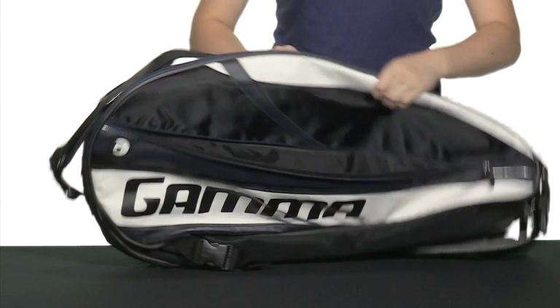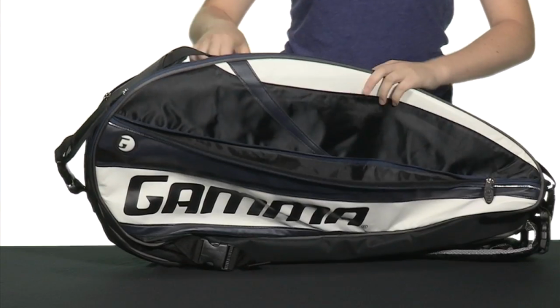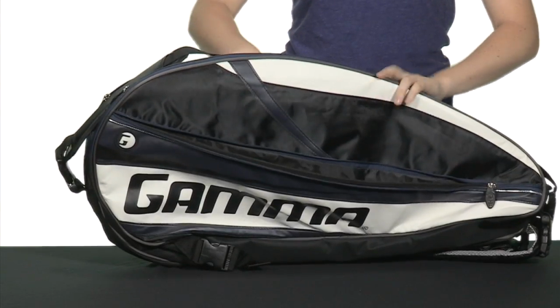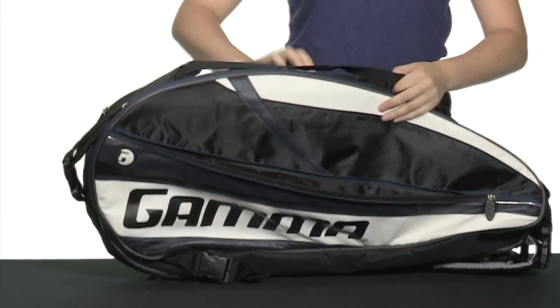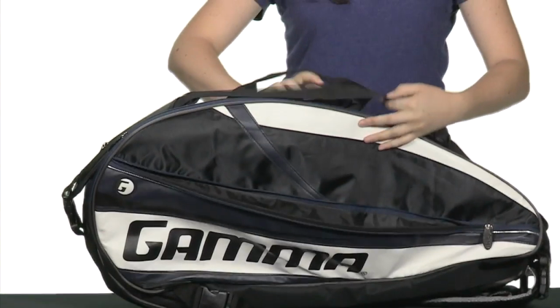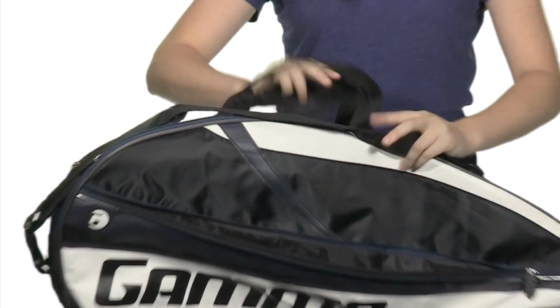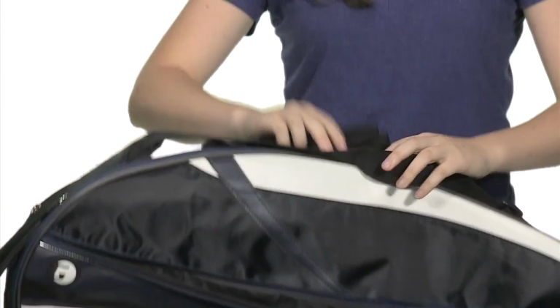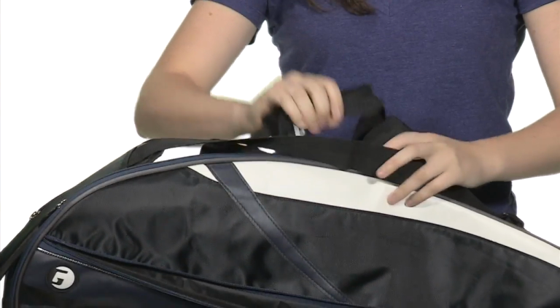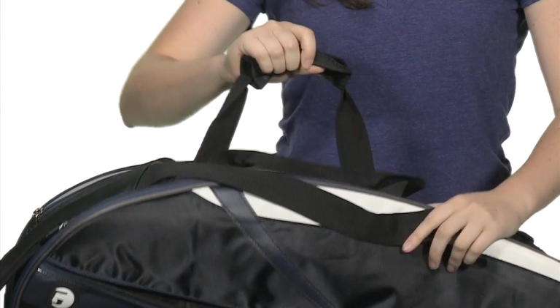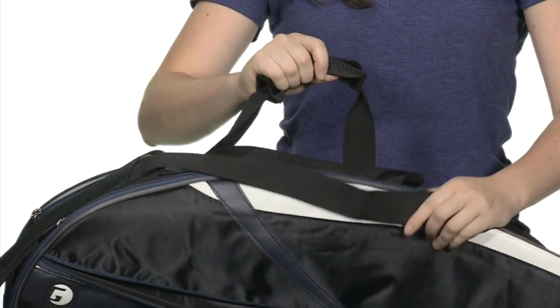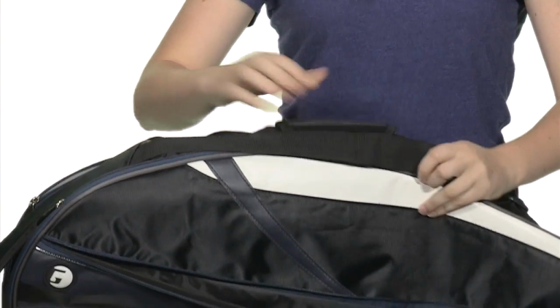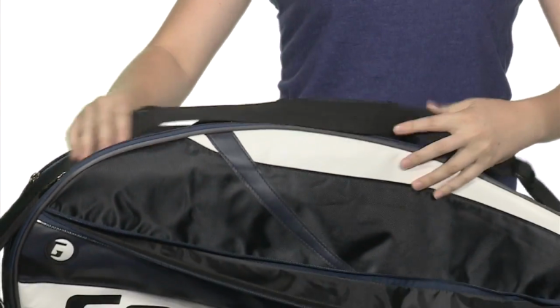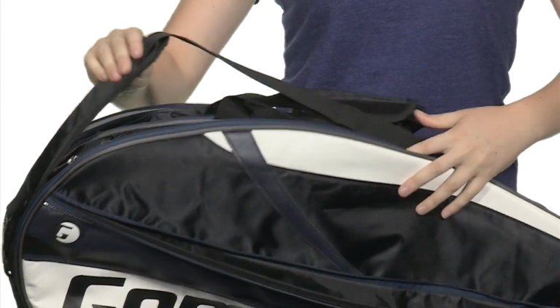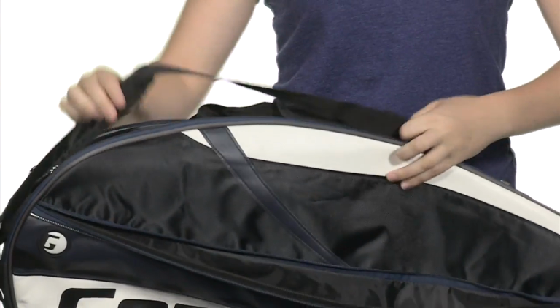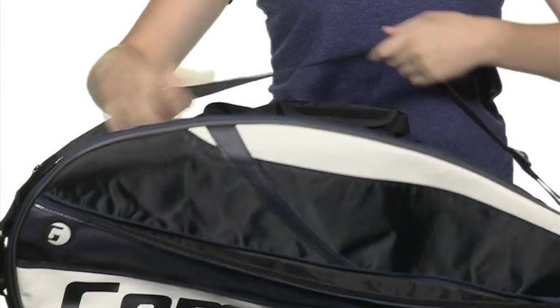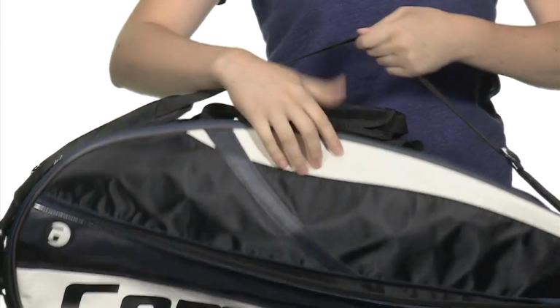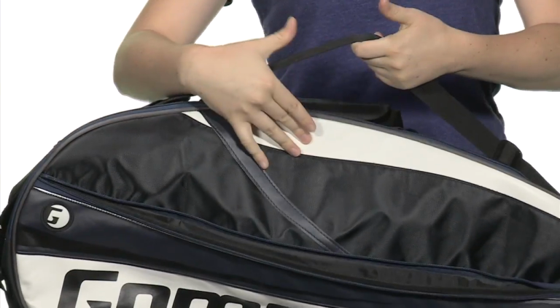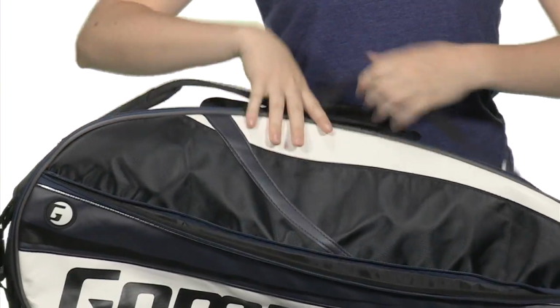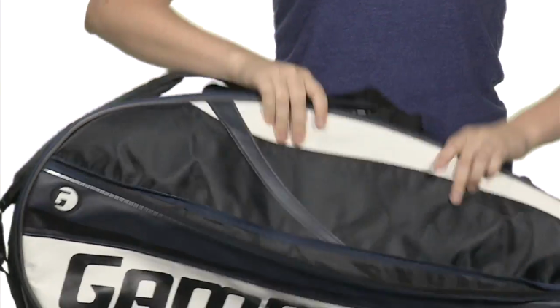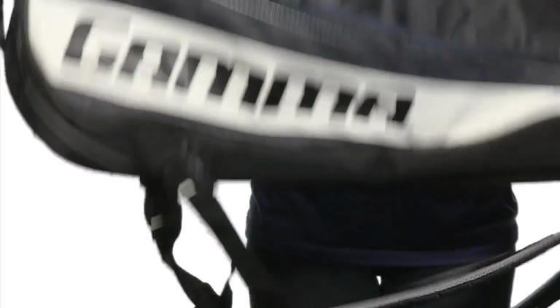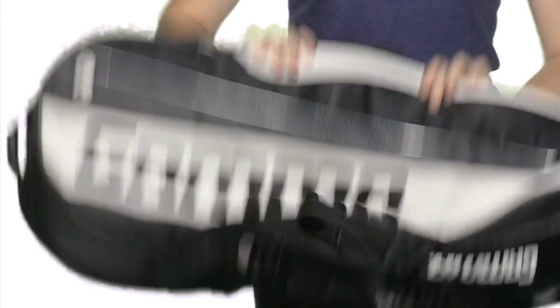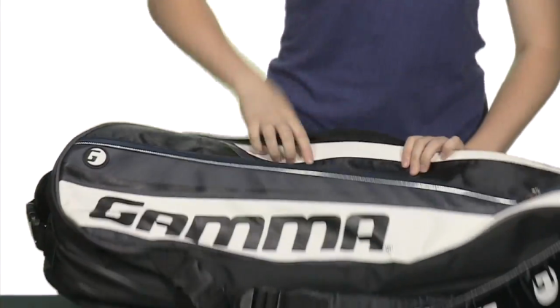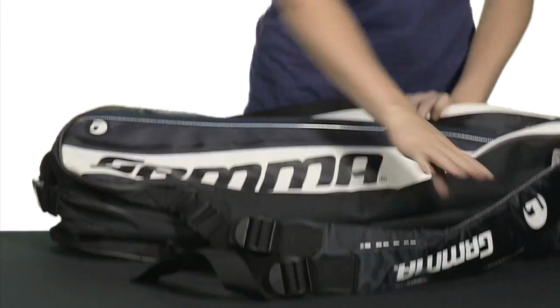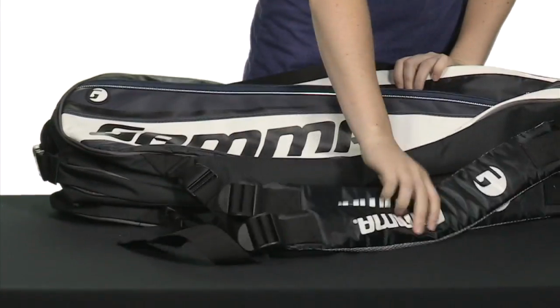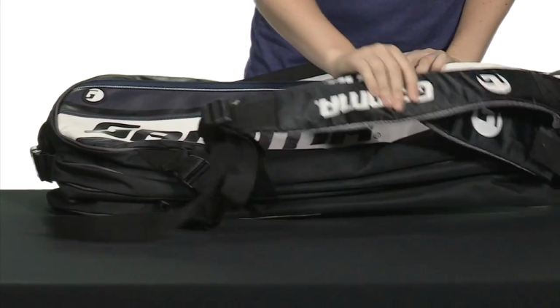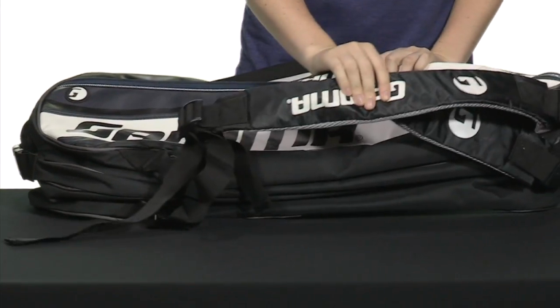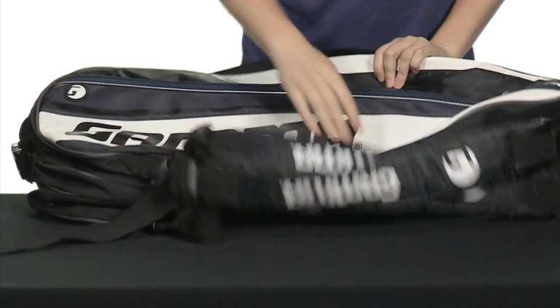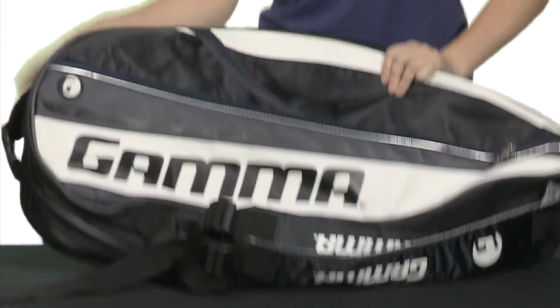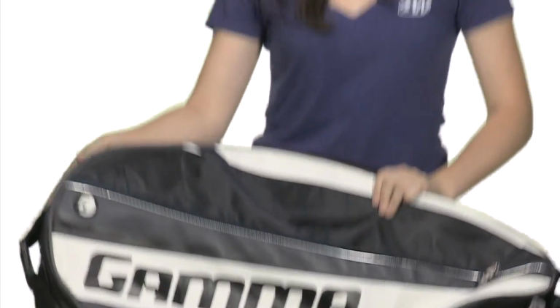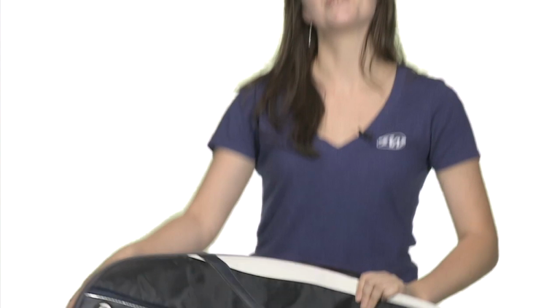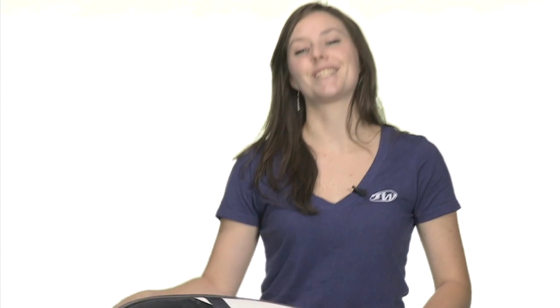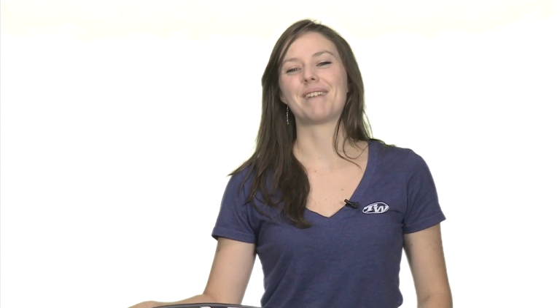There are middle grab handles on the bag, and there's also a shoulder strap so you can carry the bag easily, as well as padded and adjustable backpack straps on the bottom of the bag. This is the Gamma Pro Team 6-Pack Bag.